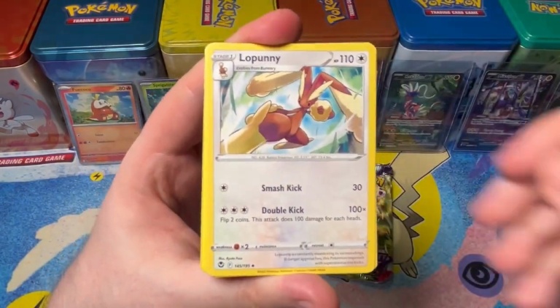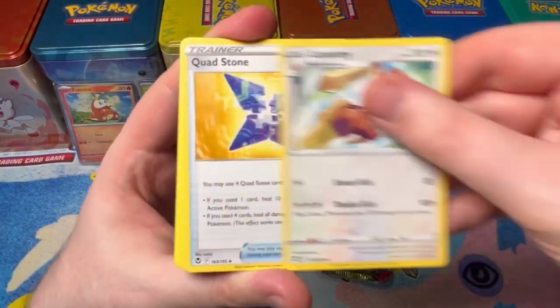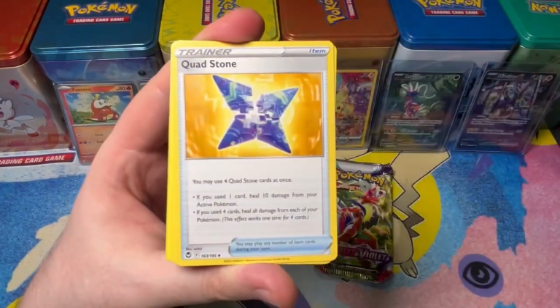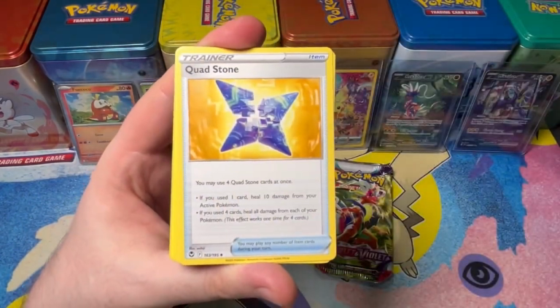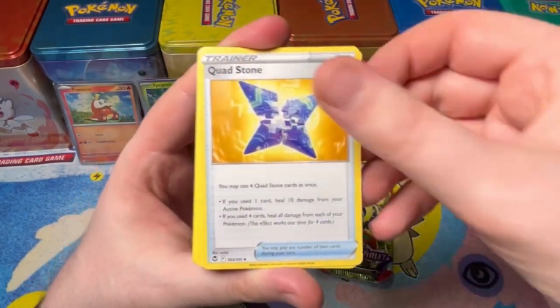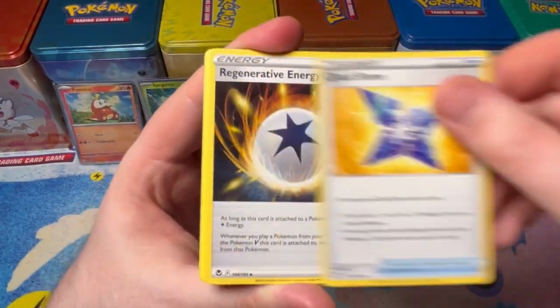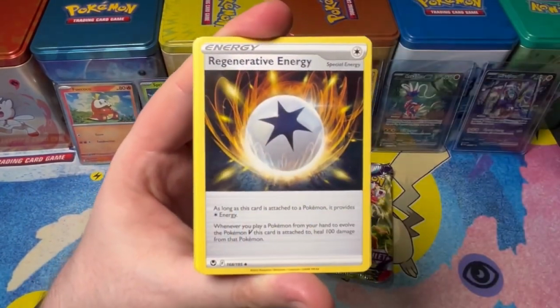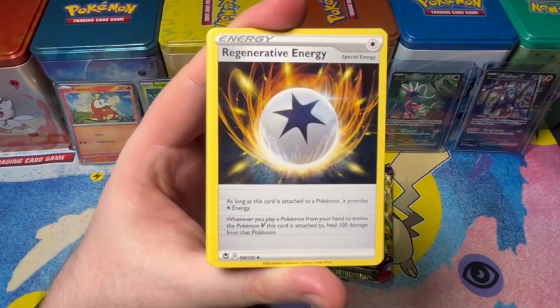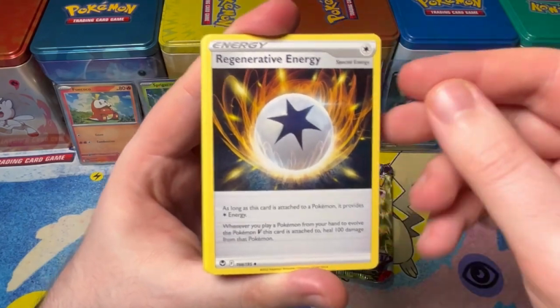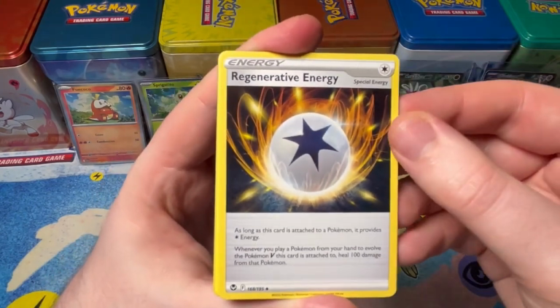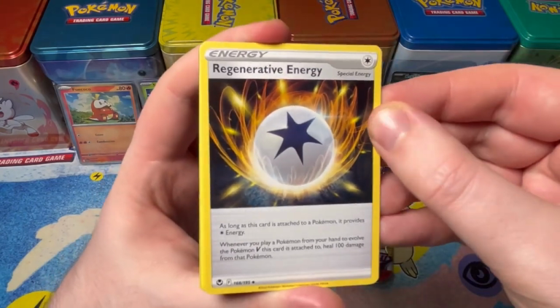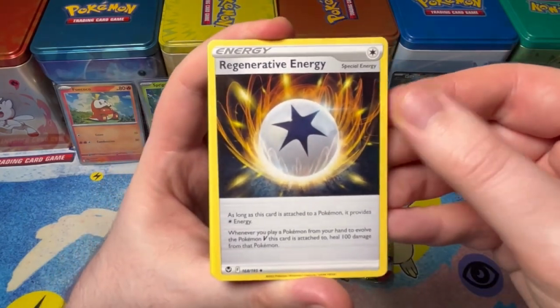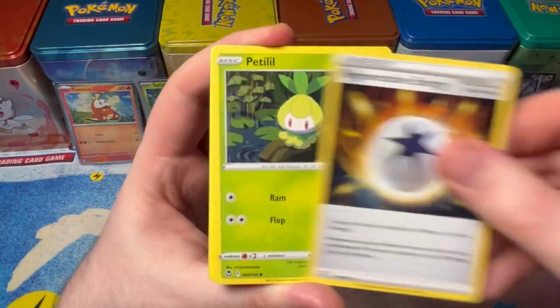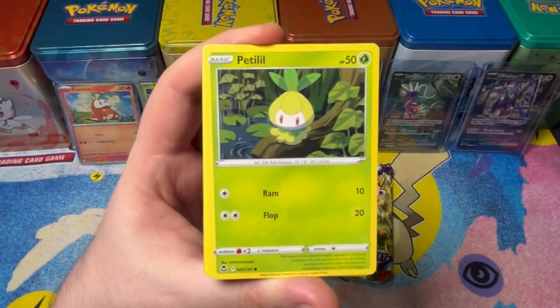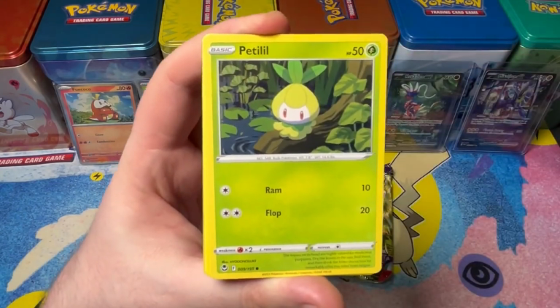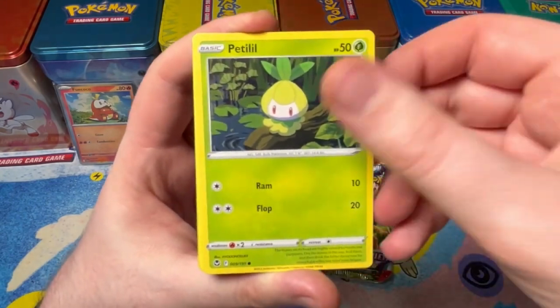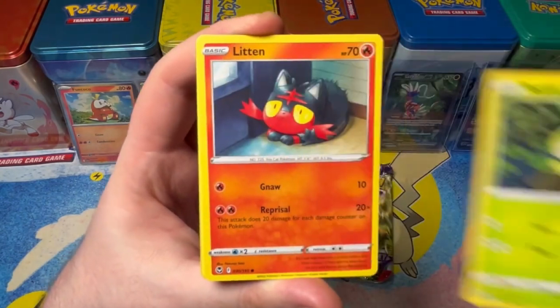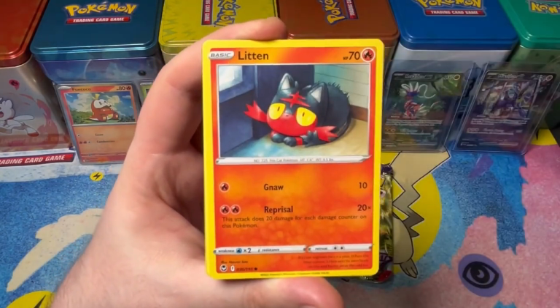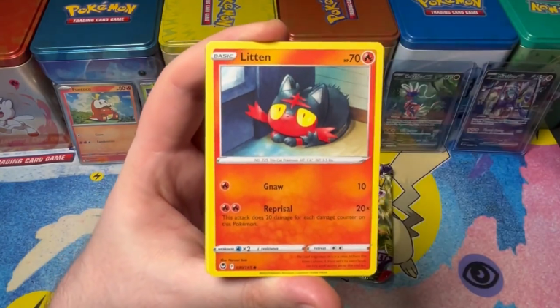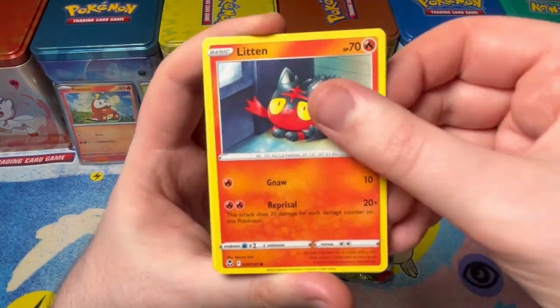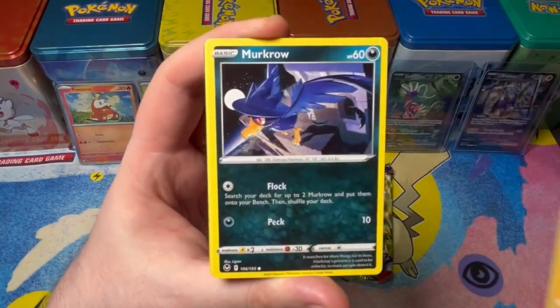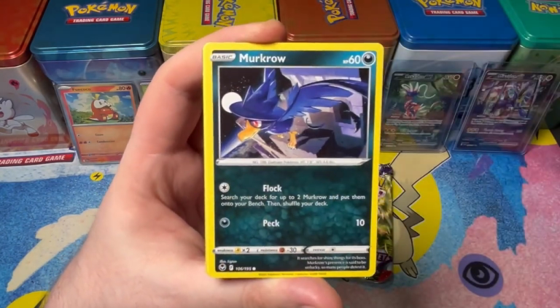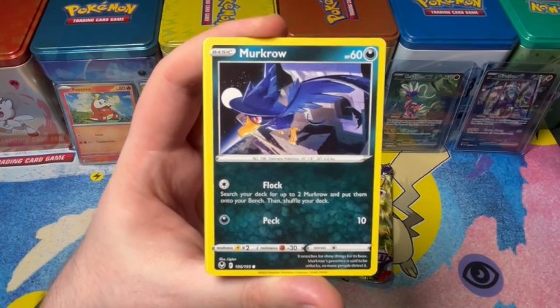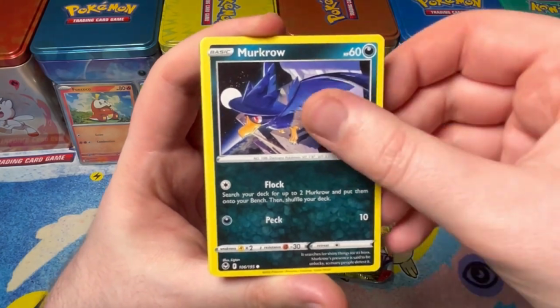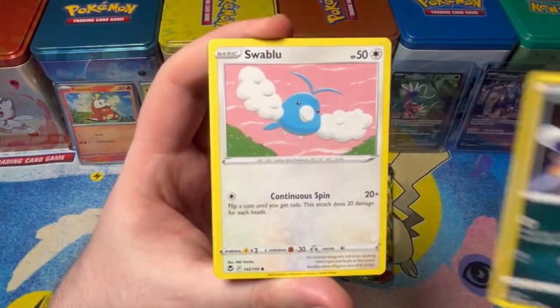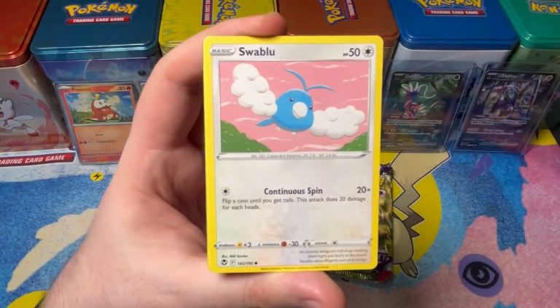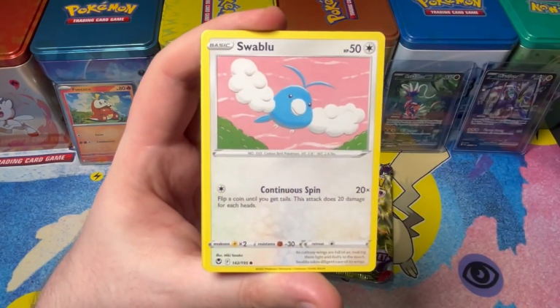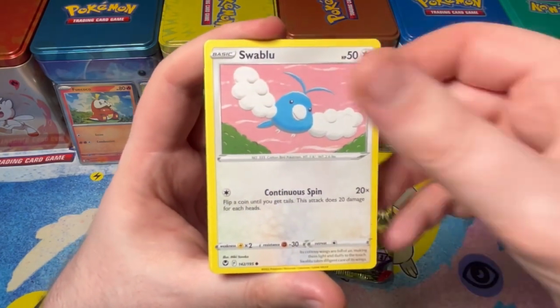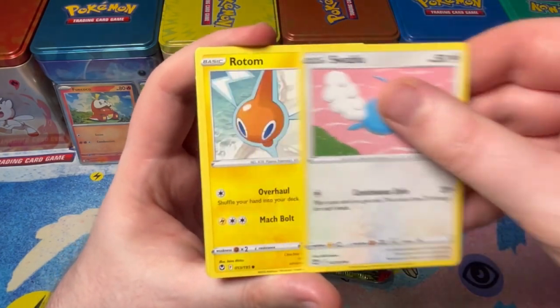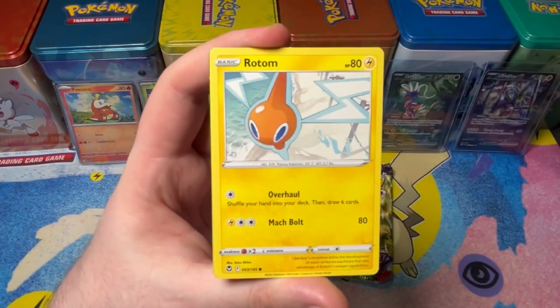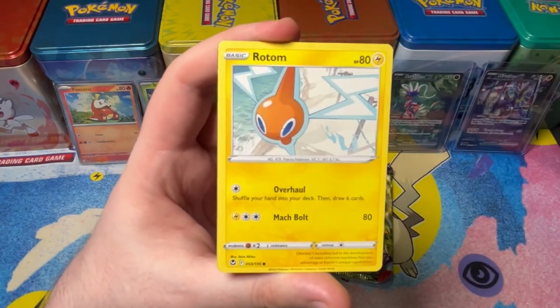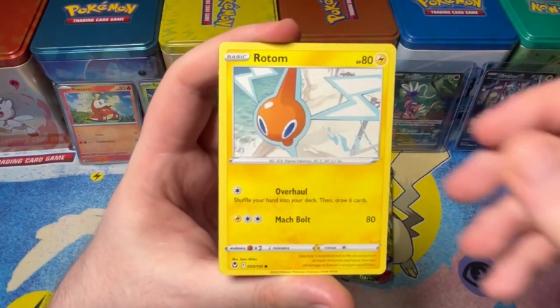Lopunny, Quadstone, Regenerative Energy, Petilil, Litten, Murkrow, Swablu, Rotom.